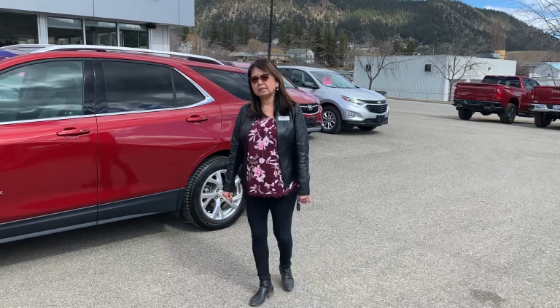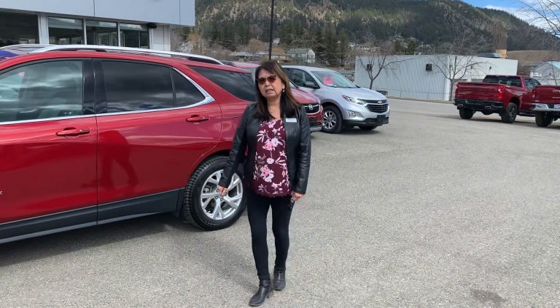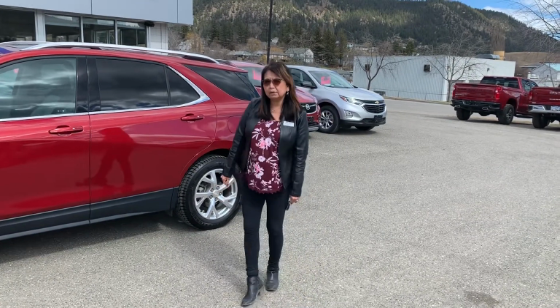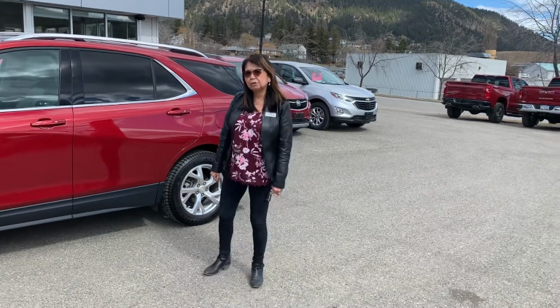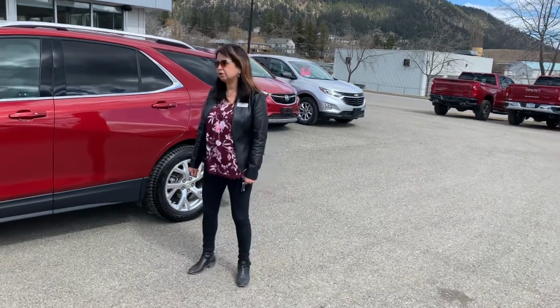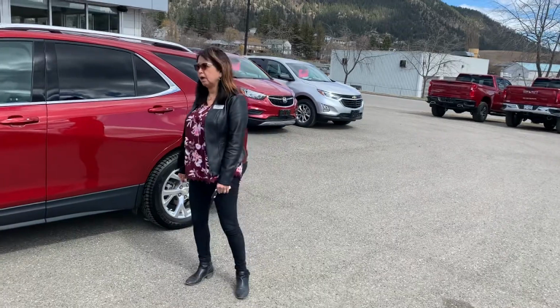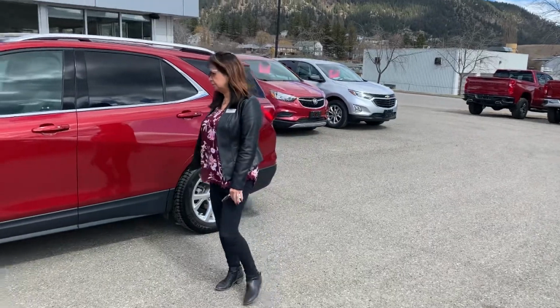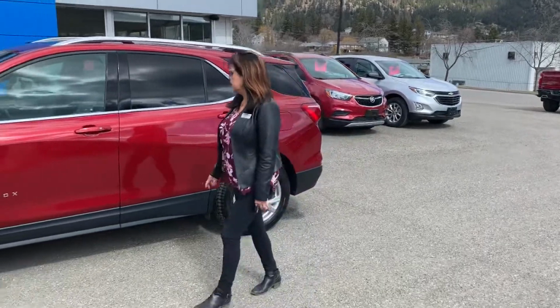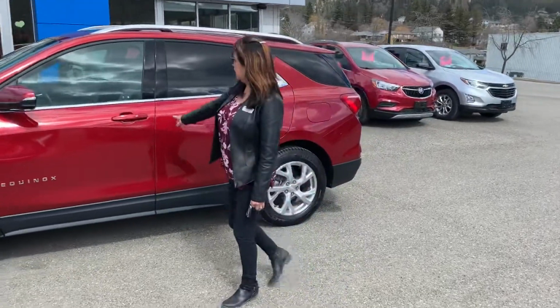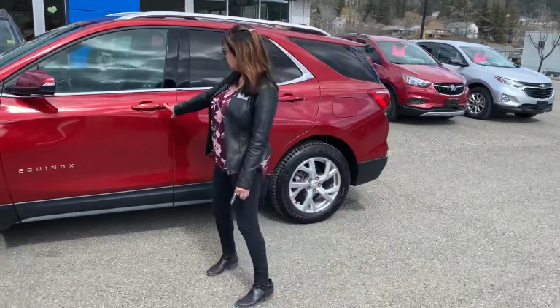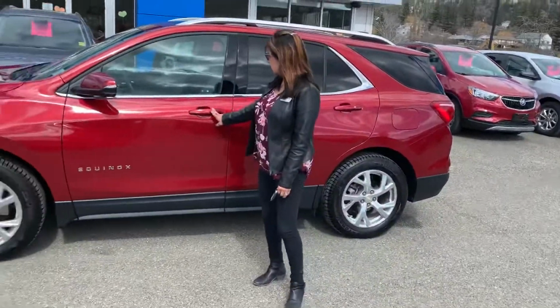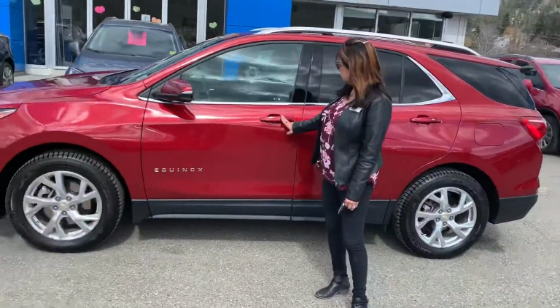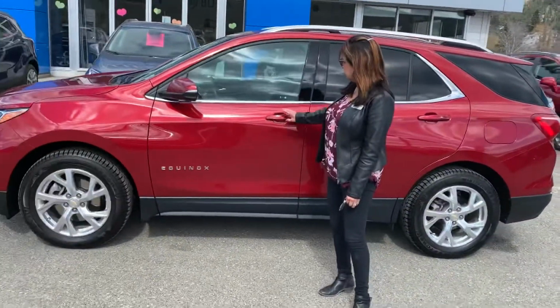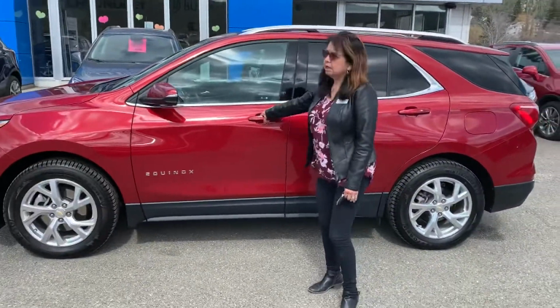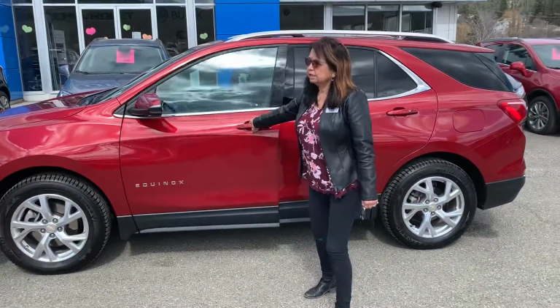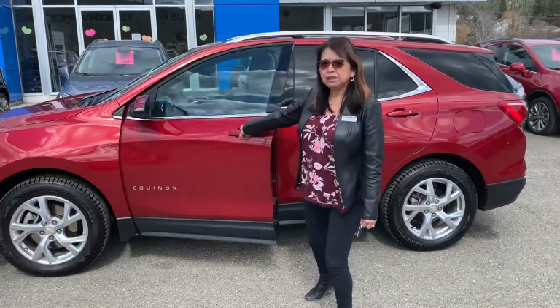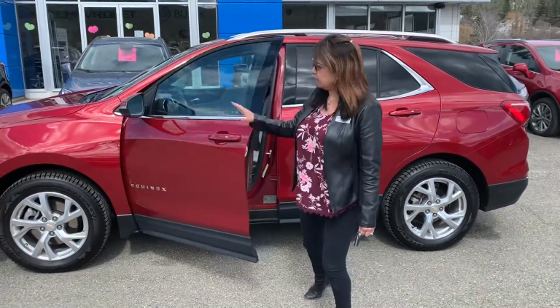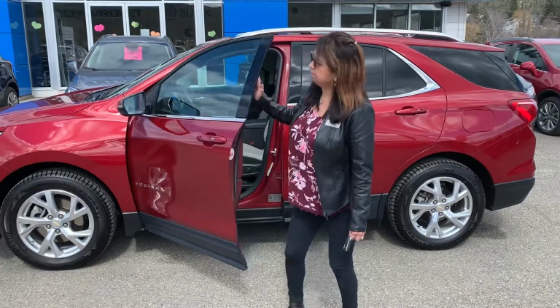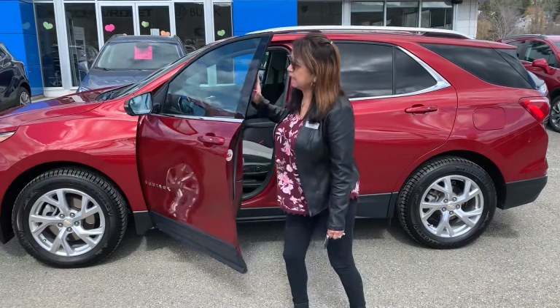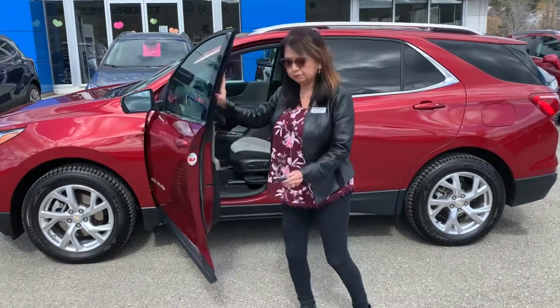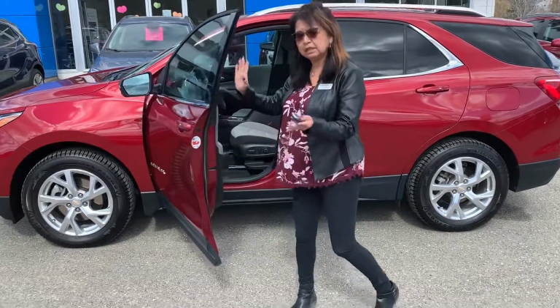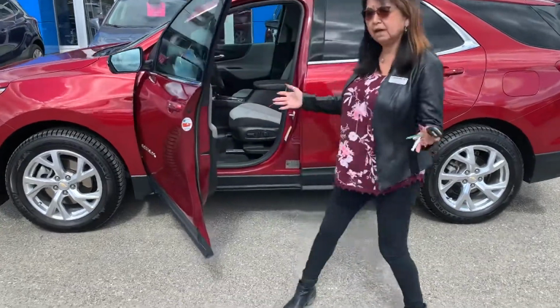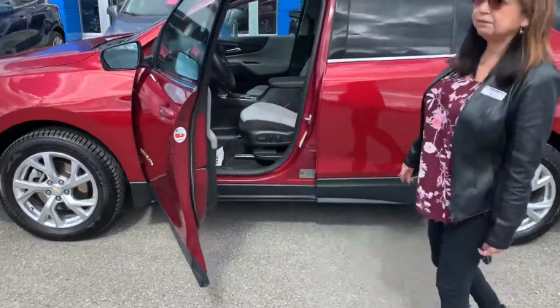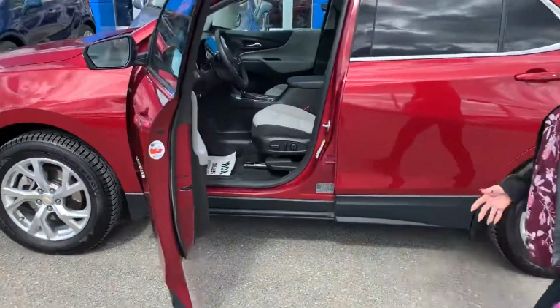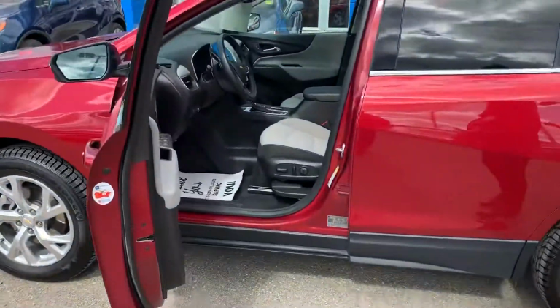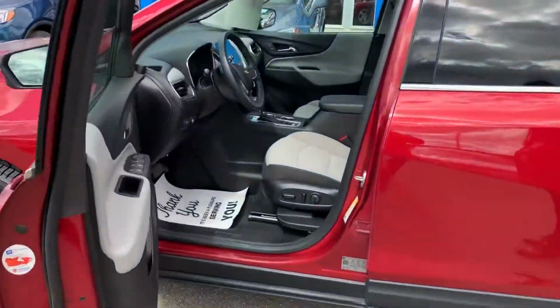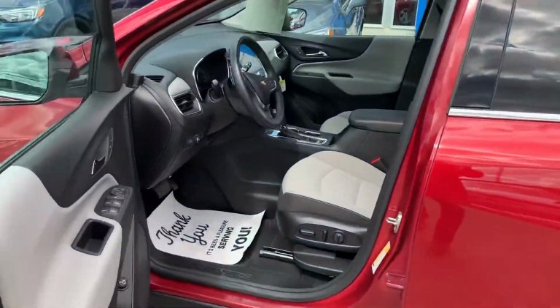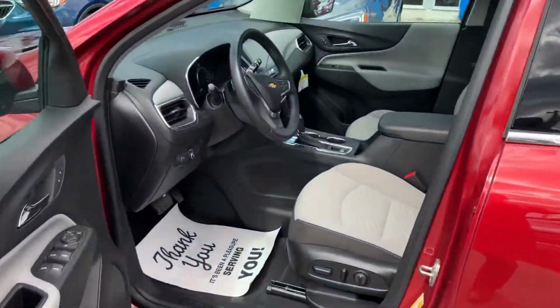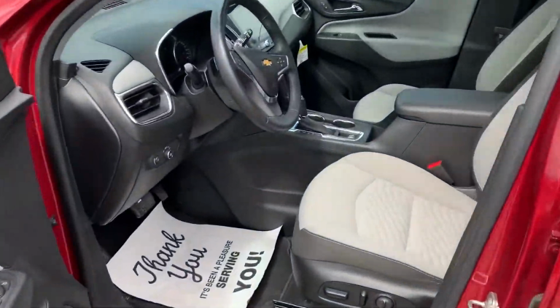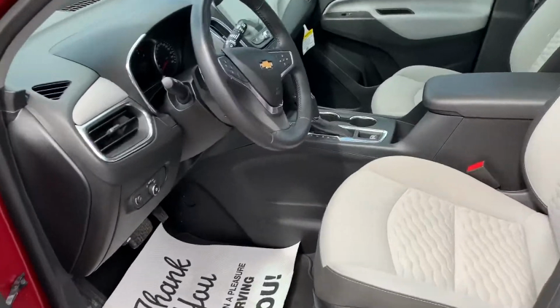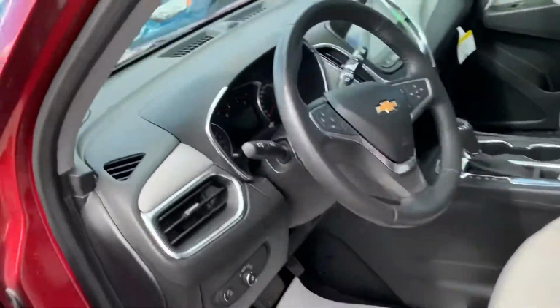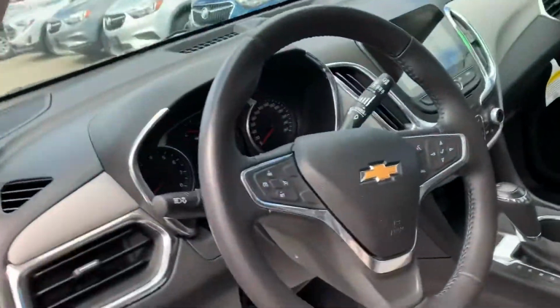It's an LT with a 2-liter turbo engine. I love the keyless entry on here — you just have to hit the button to enter your vehicle and you never have to have the key out of your pocket. This beauty is clean.